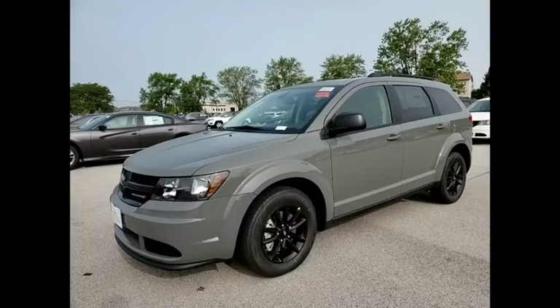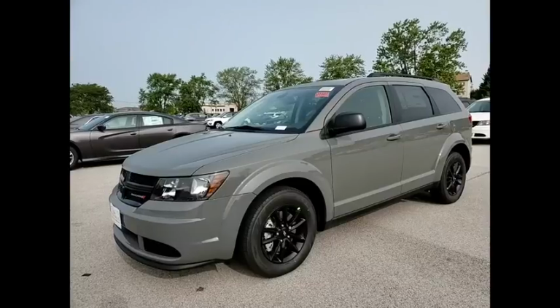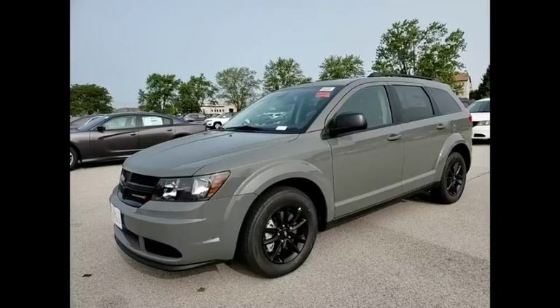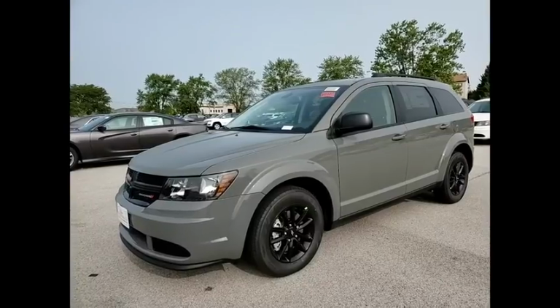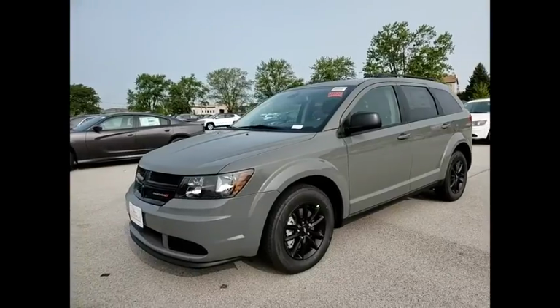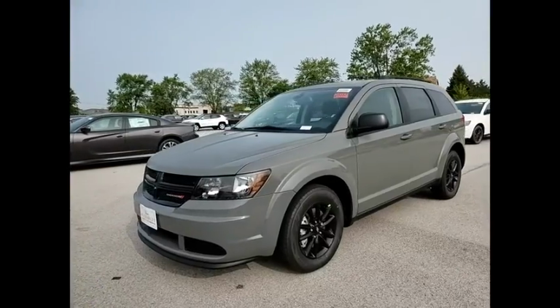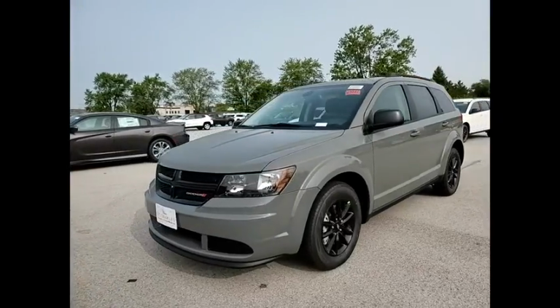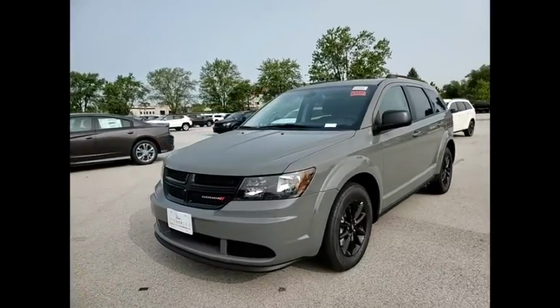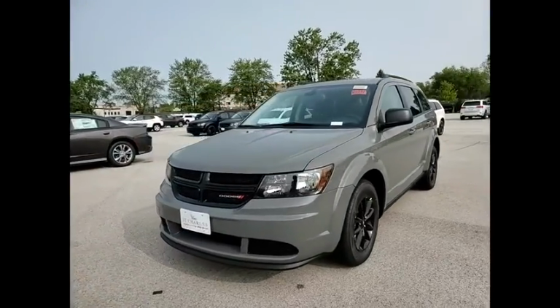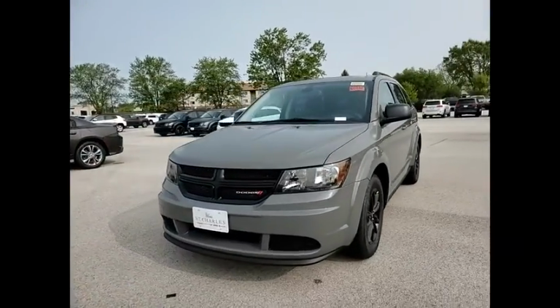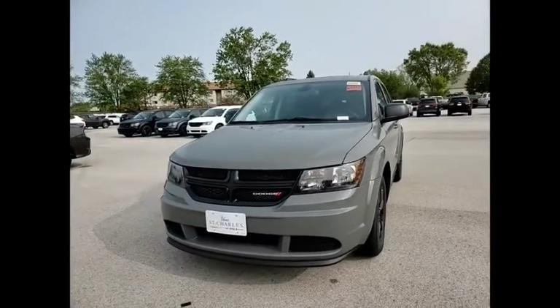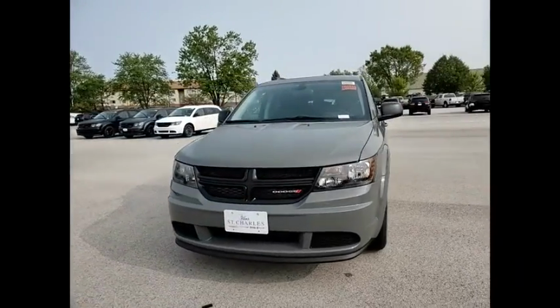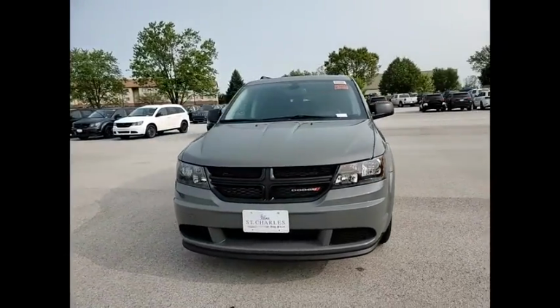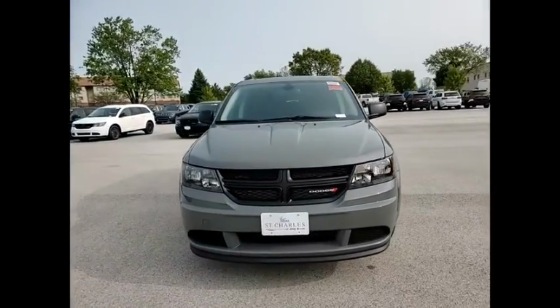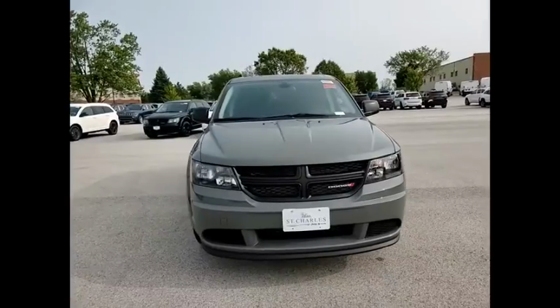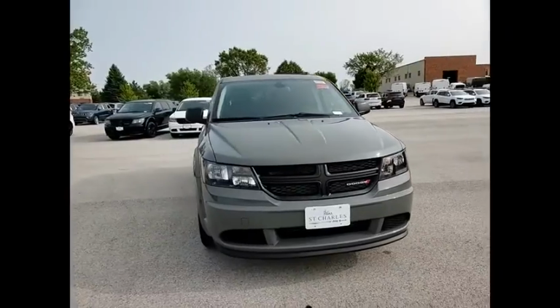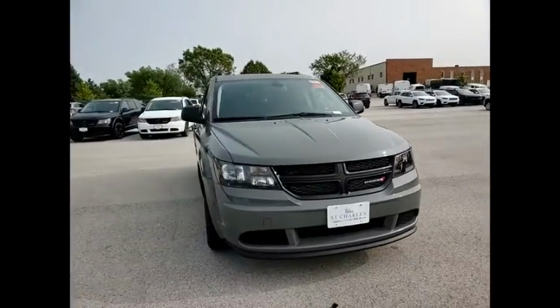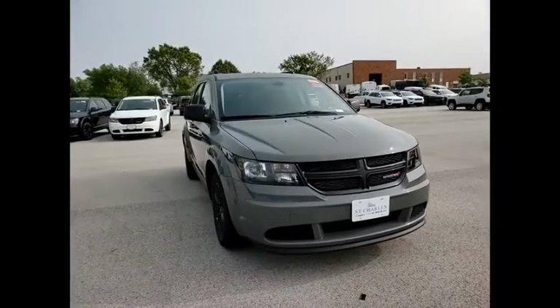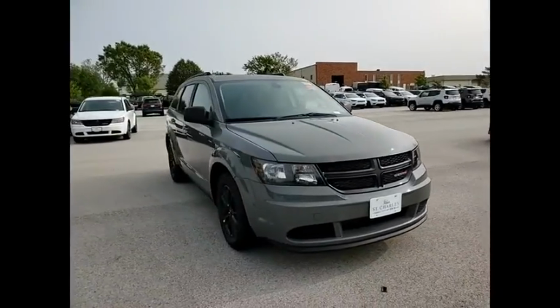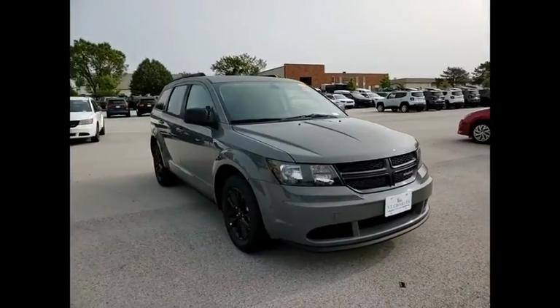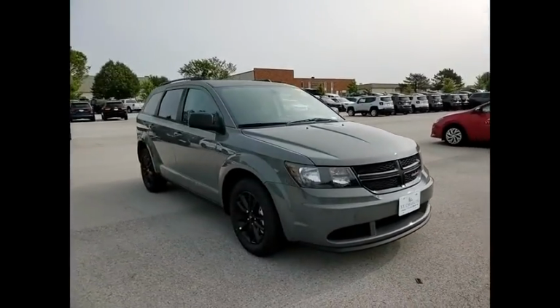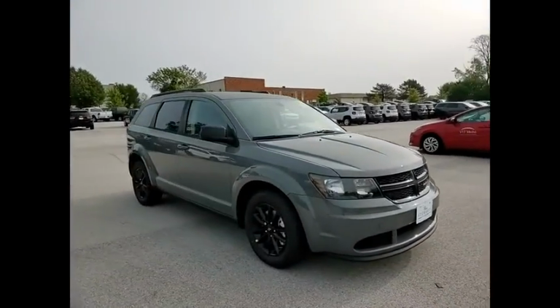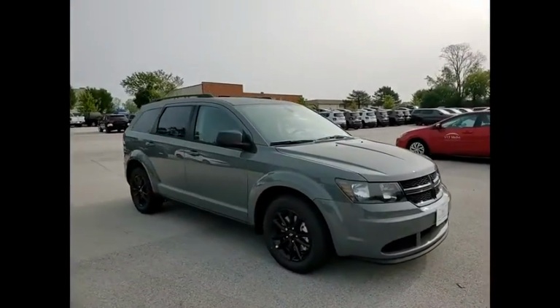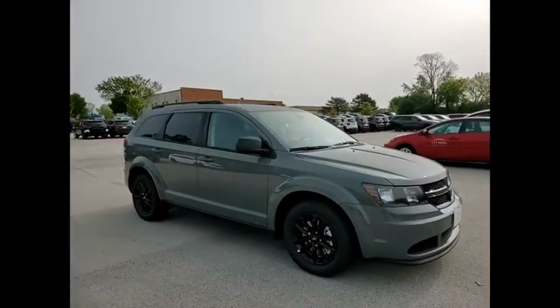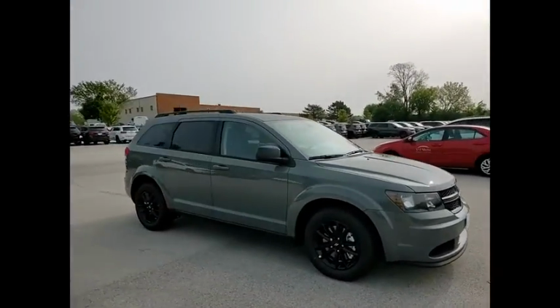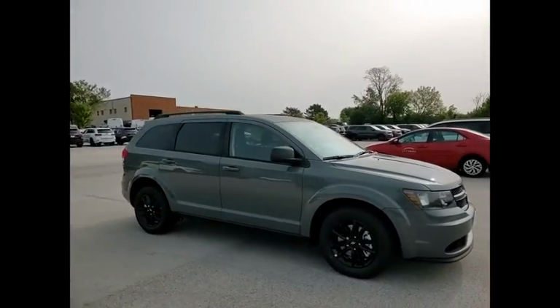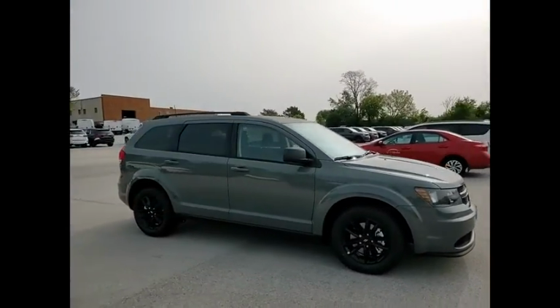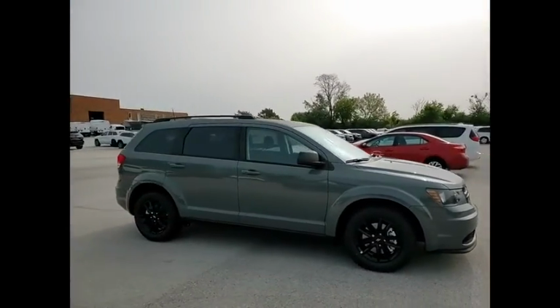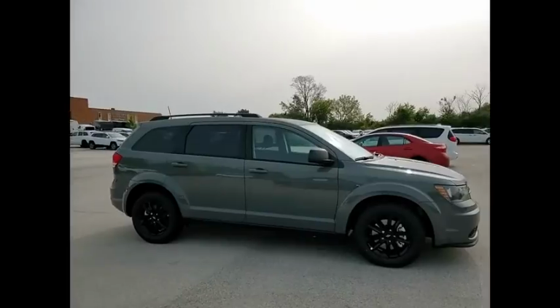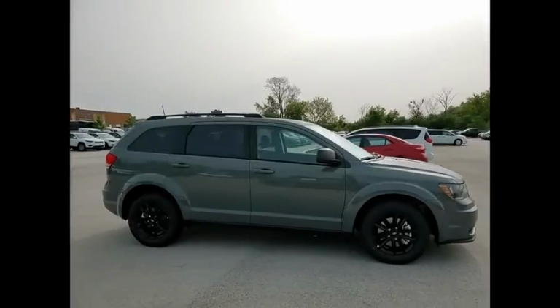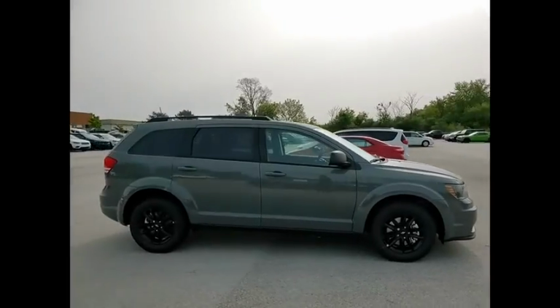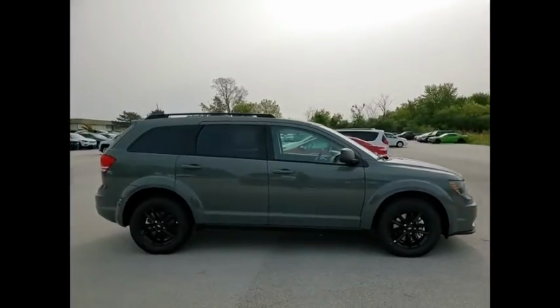Make a great choice today with the 2020 Journey. Dodge Journey combines the practicality of an SUV with the comfort of a car, all while boasting a style all its own.